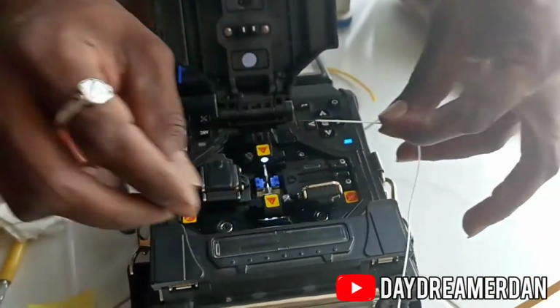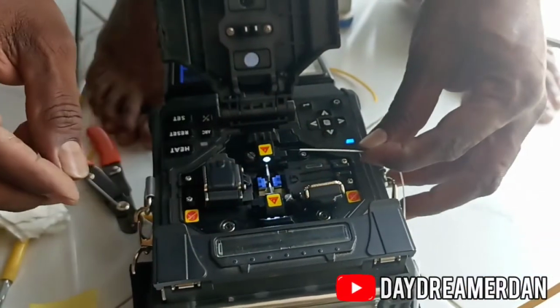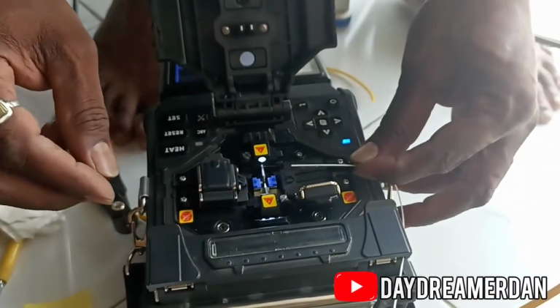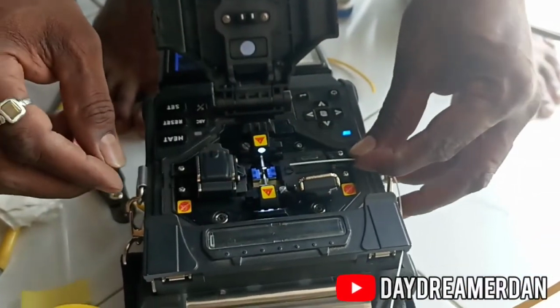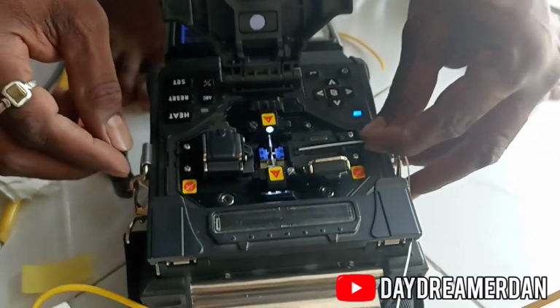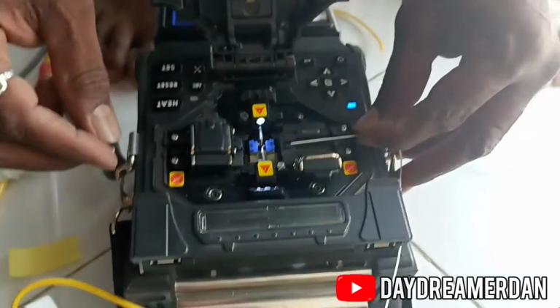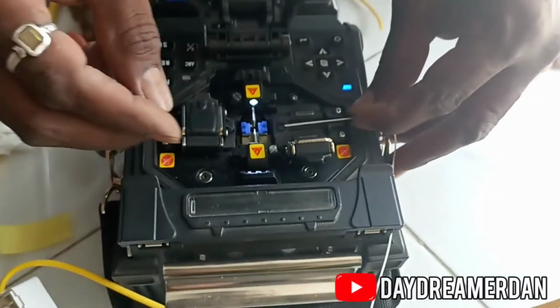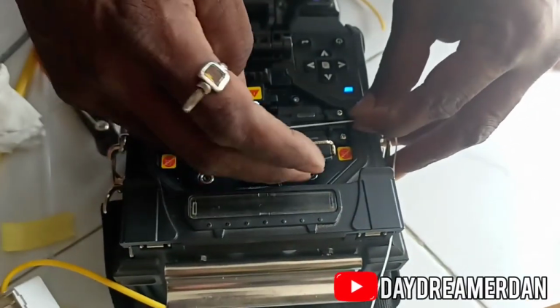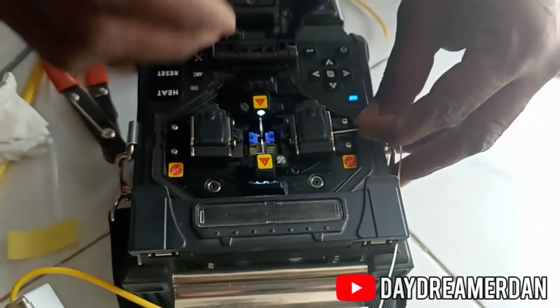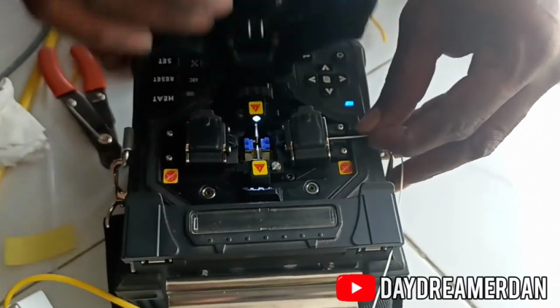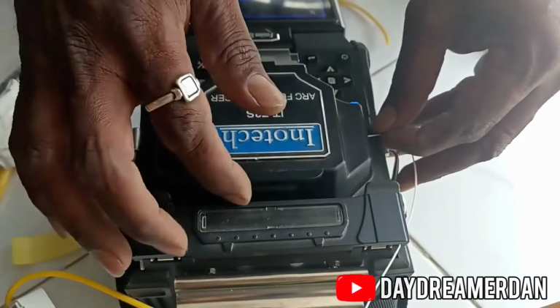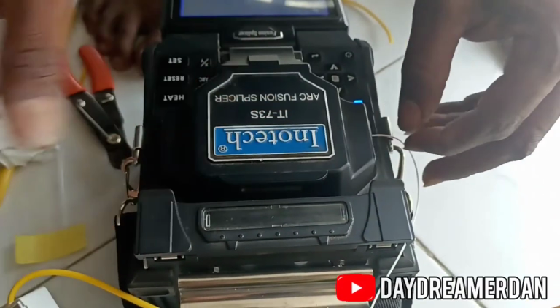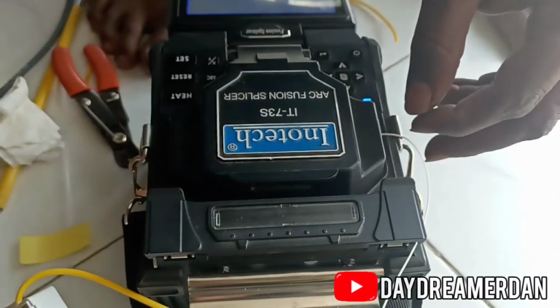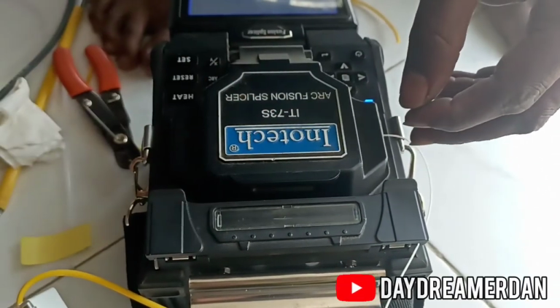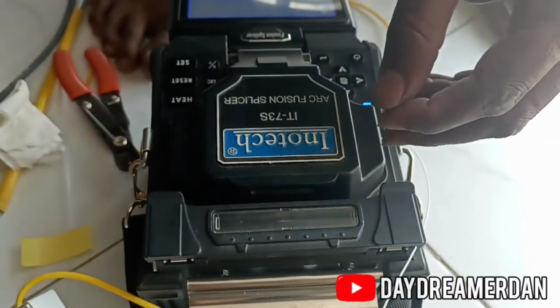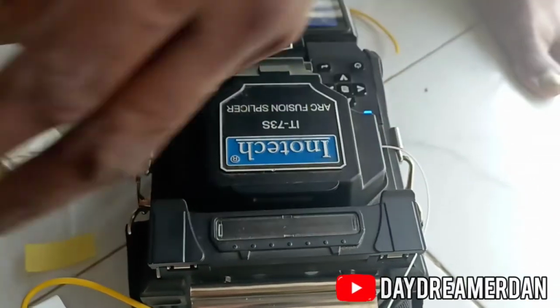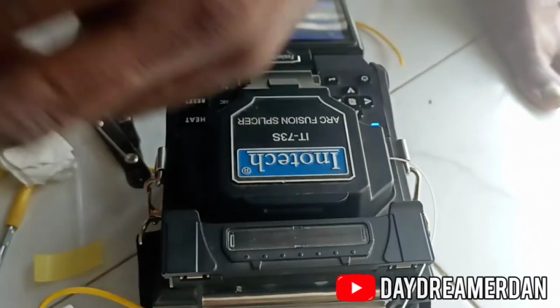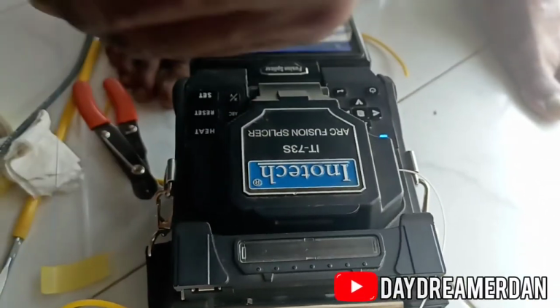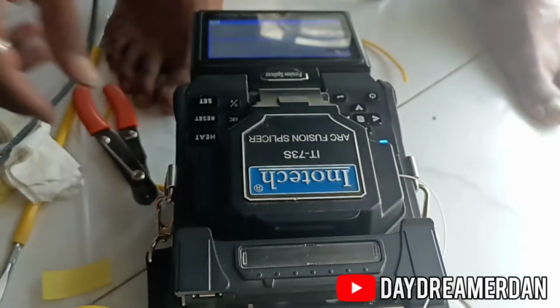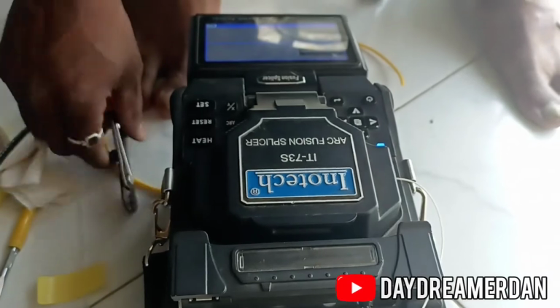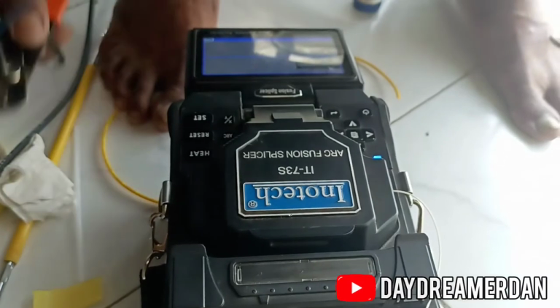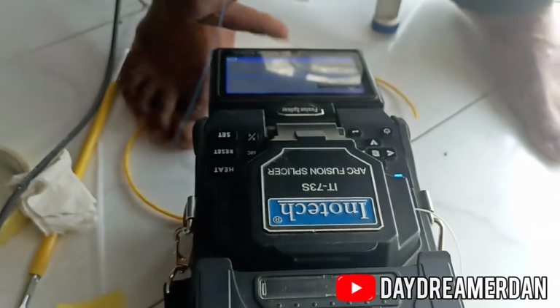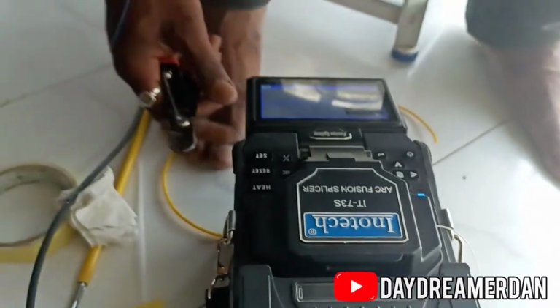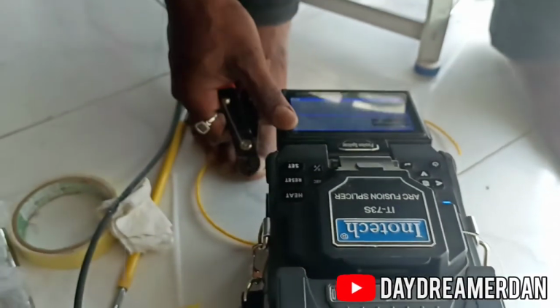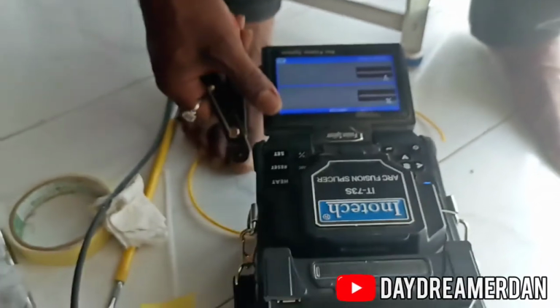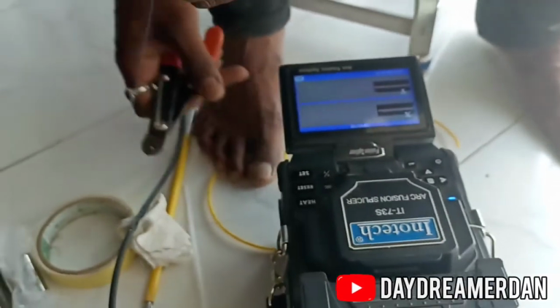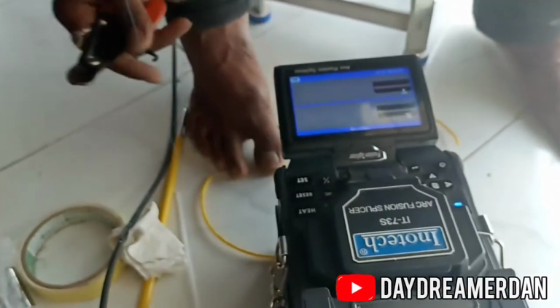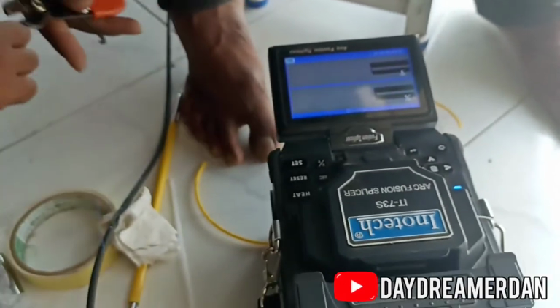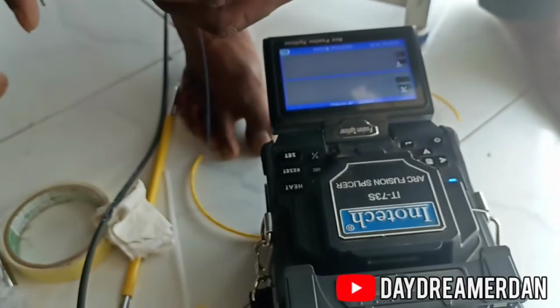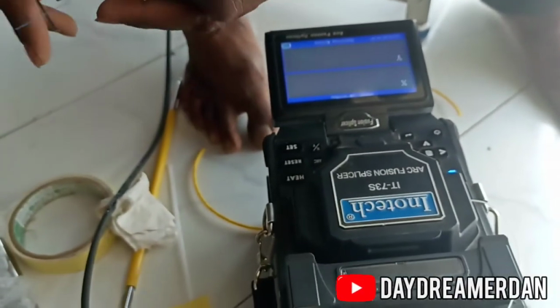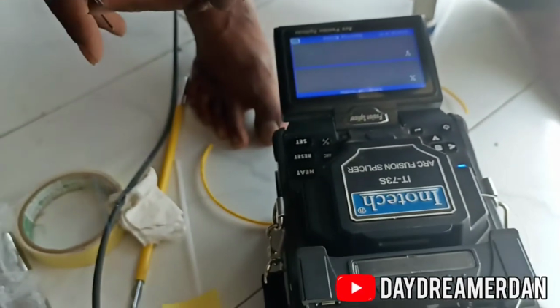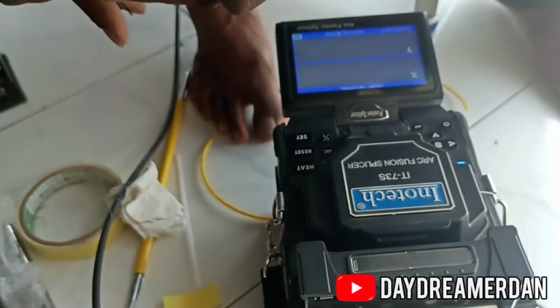The angle is of paramount importance because if the angle is incorrect, there won't be total internal reflection and hence the signal will not pass through. The splicer has a magnifying camera which shows the actual fiber when it is being joined.